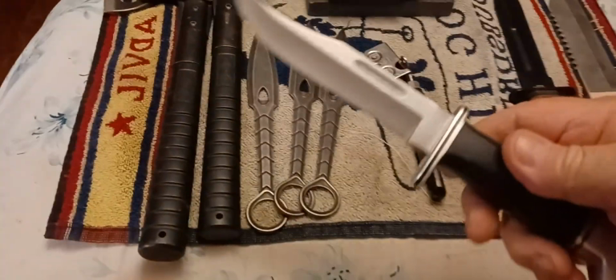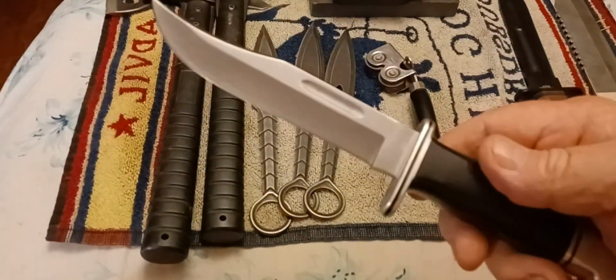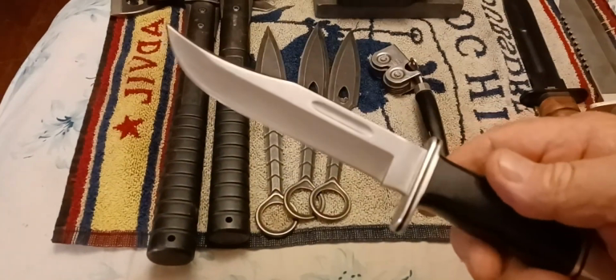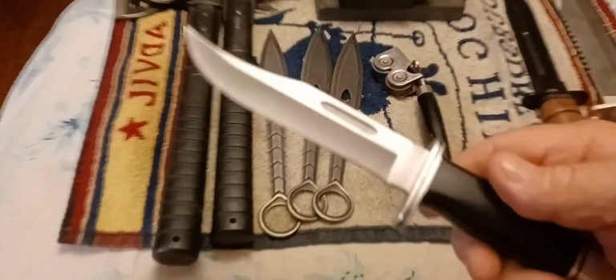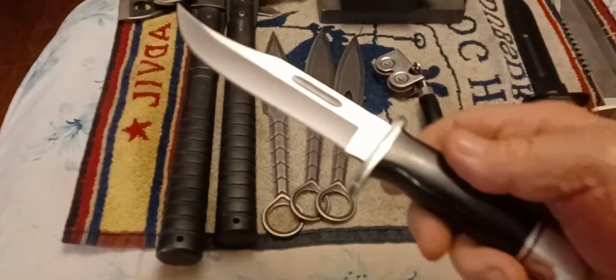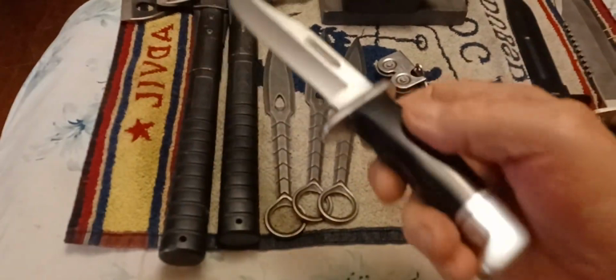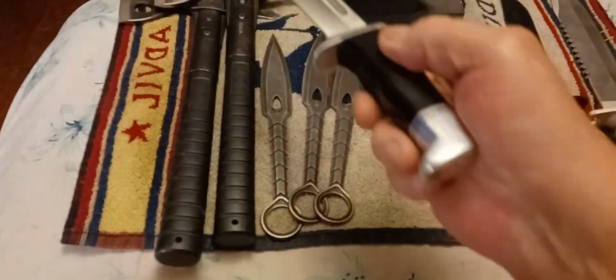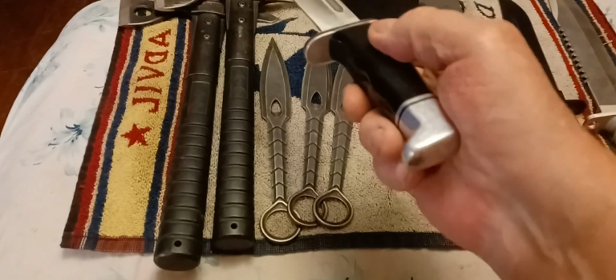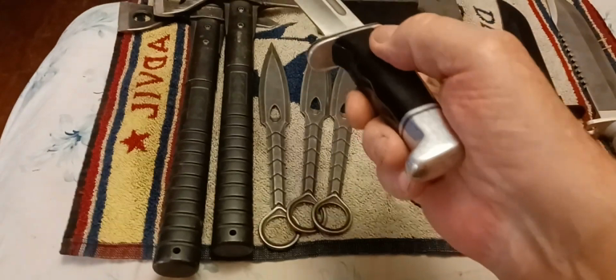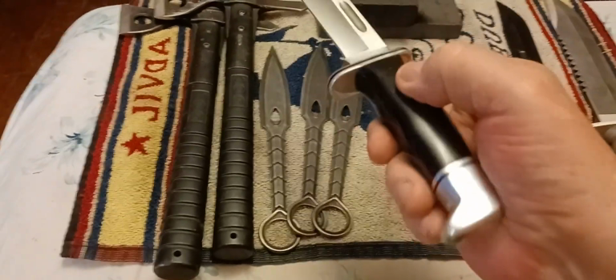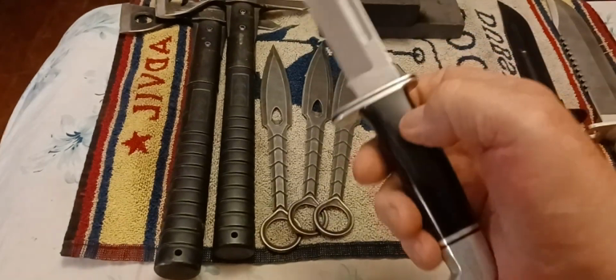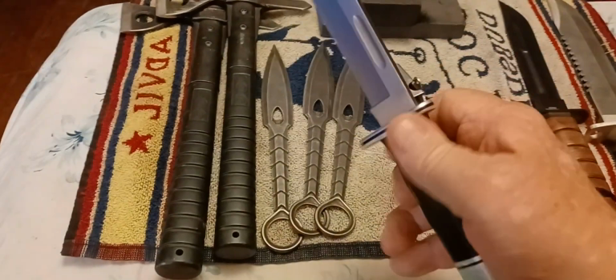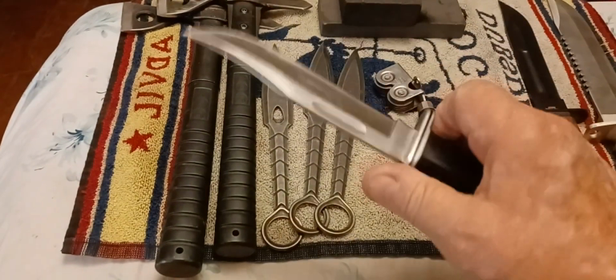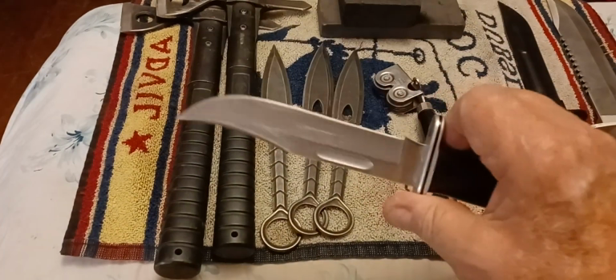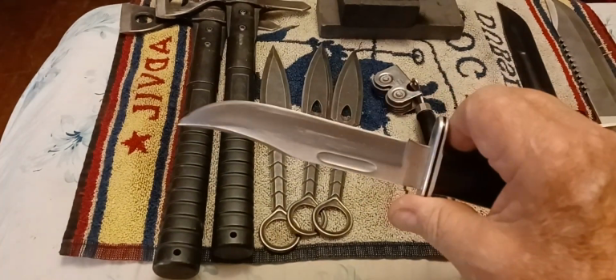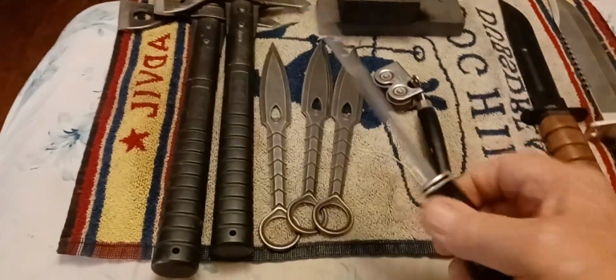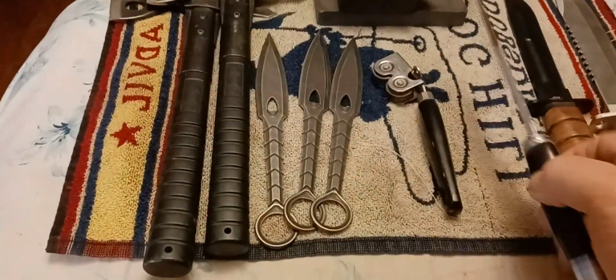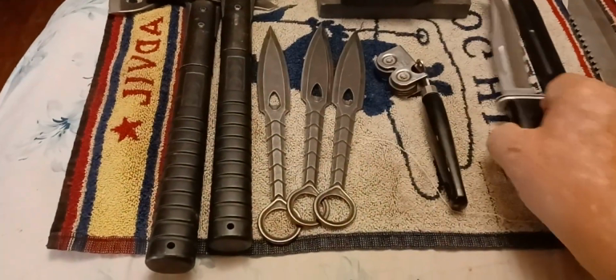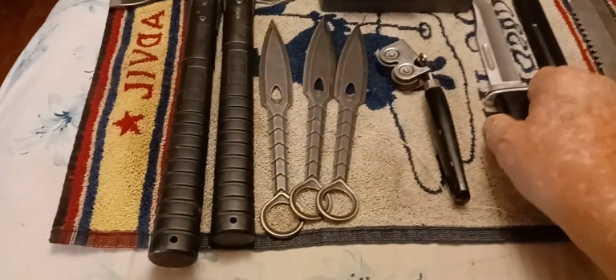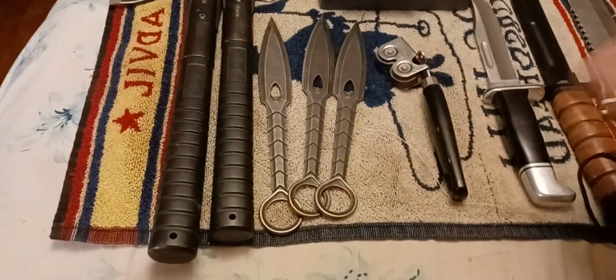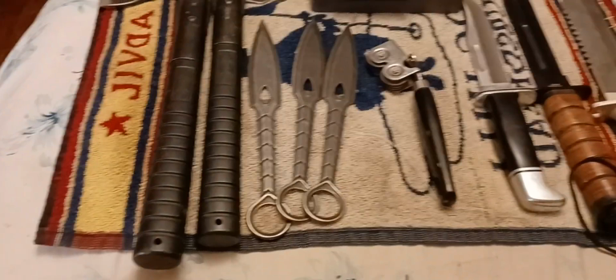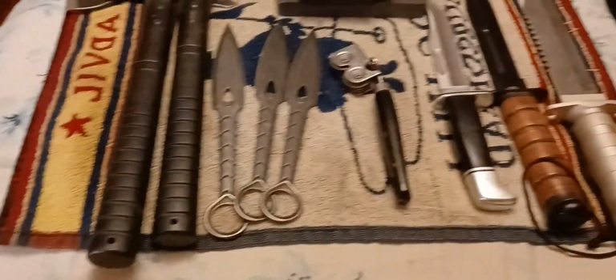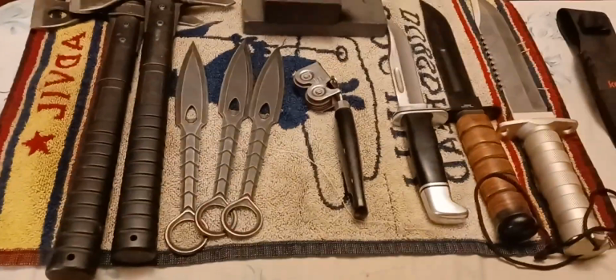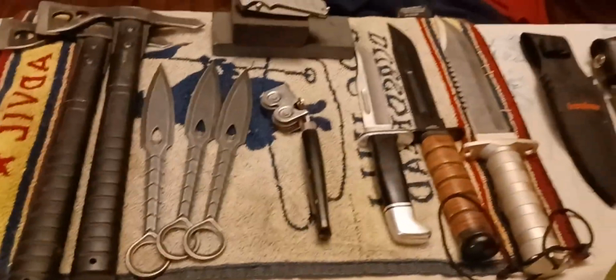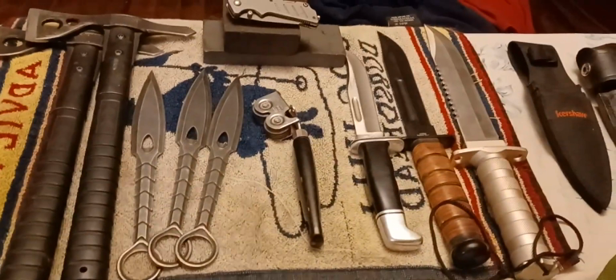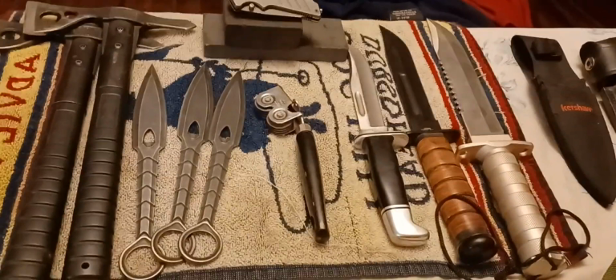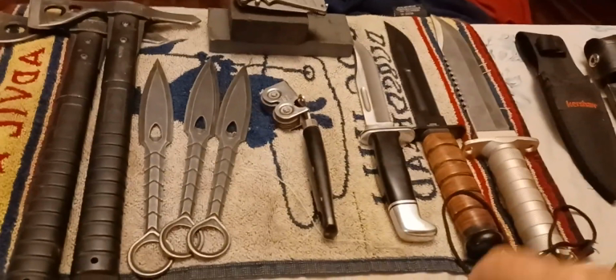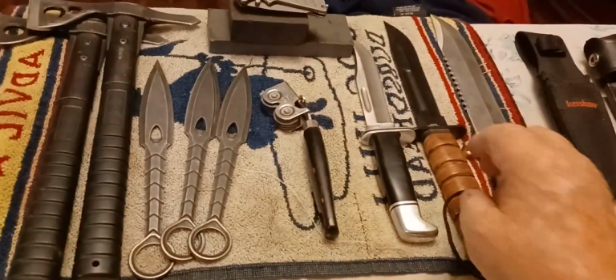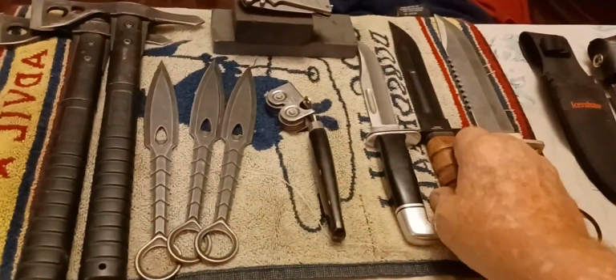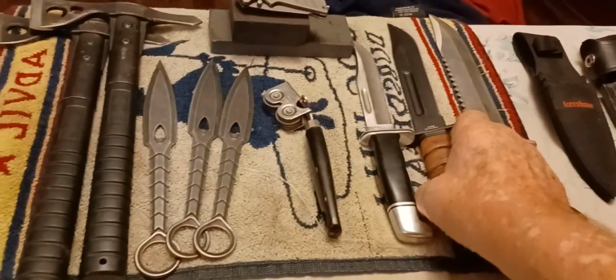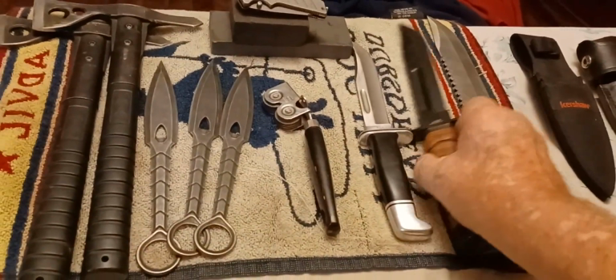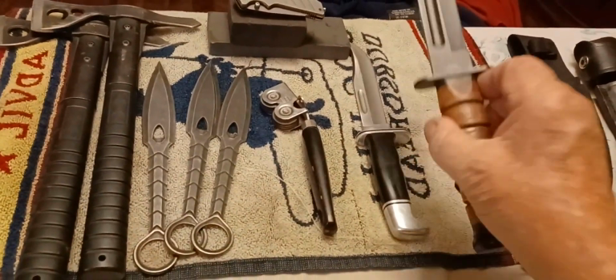And of course the original Buck knife. It's already sharp as heck. But when I go fishing or when I cut up some meat, I want to be able to do it right.